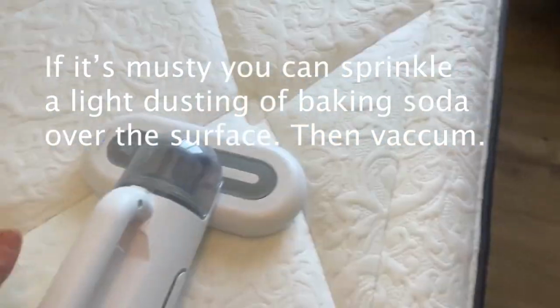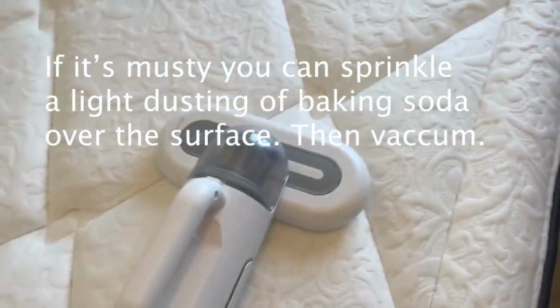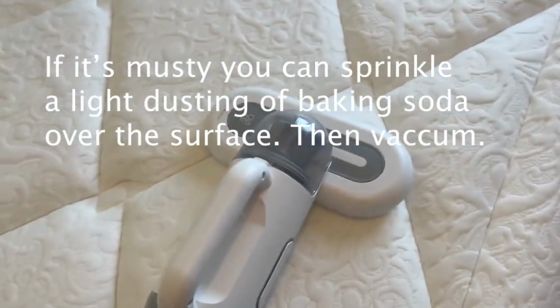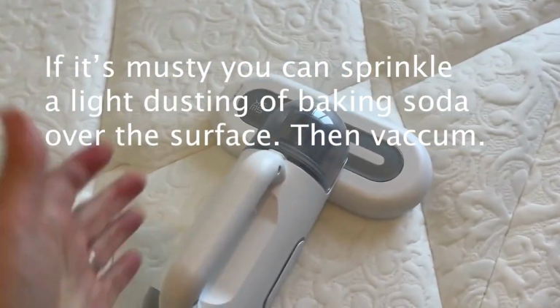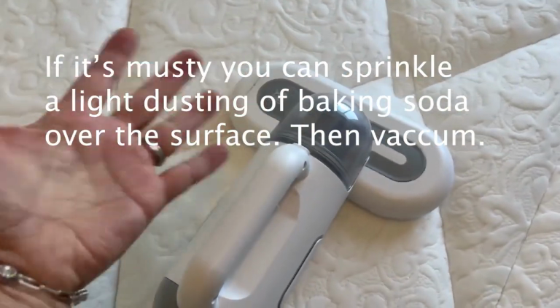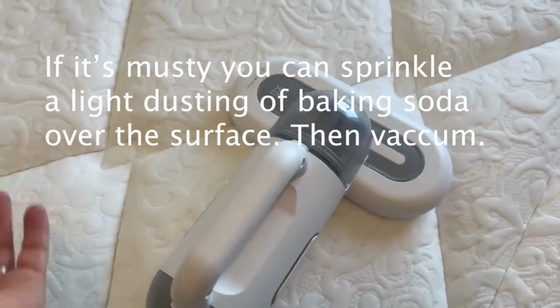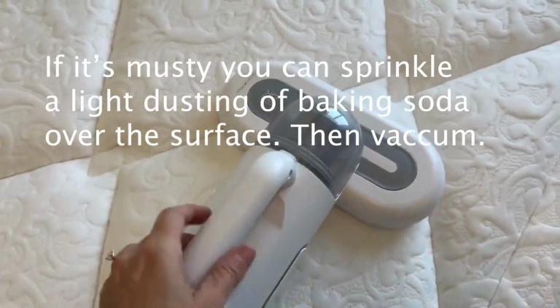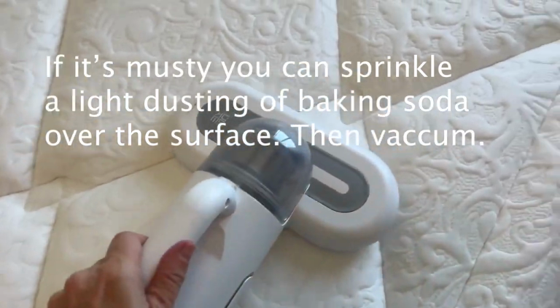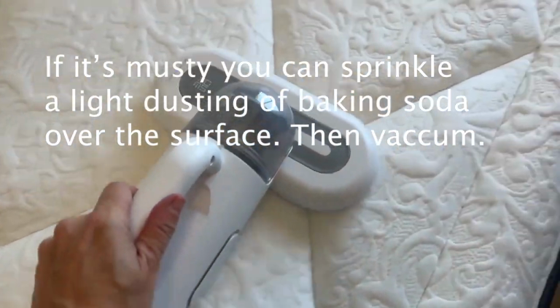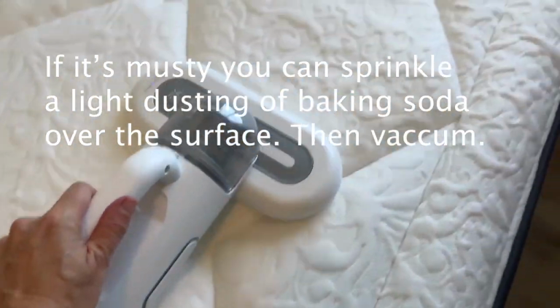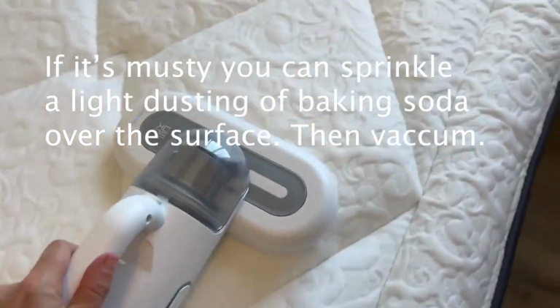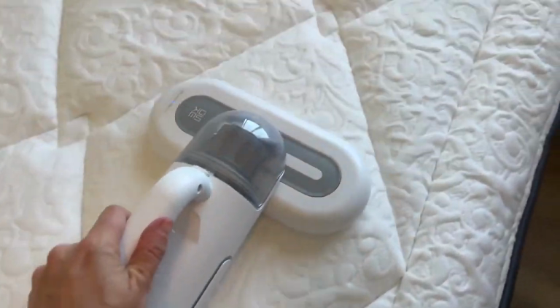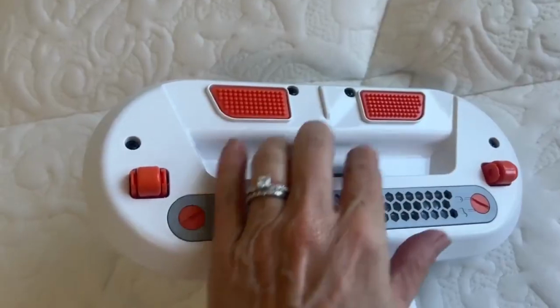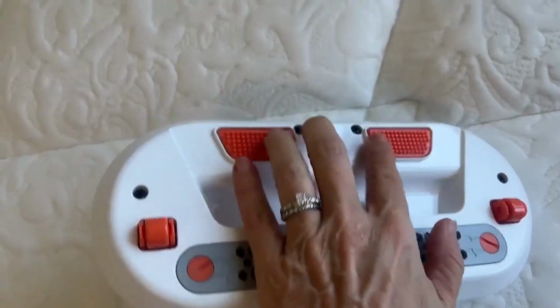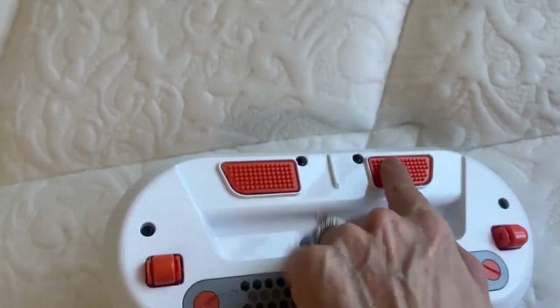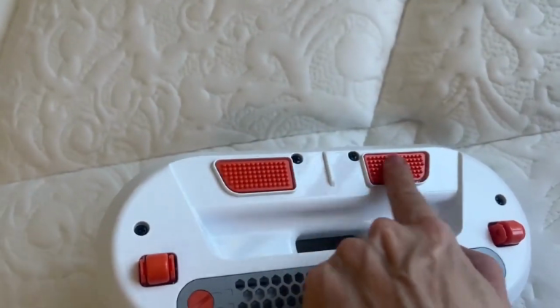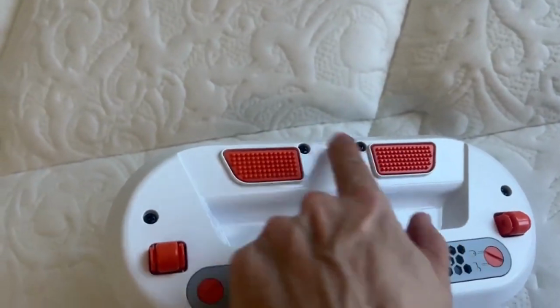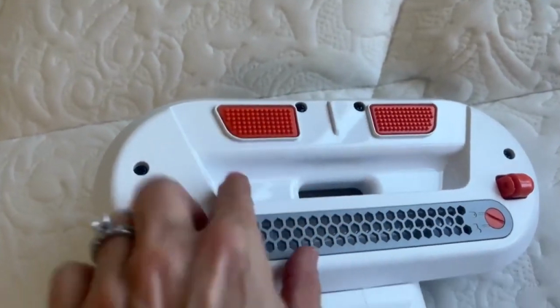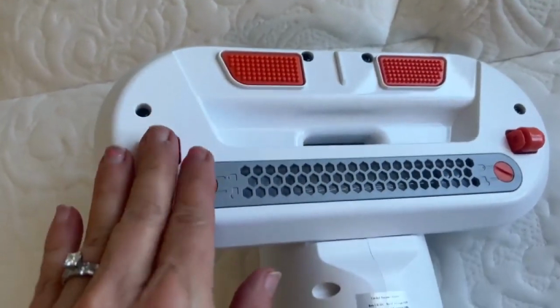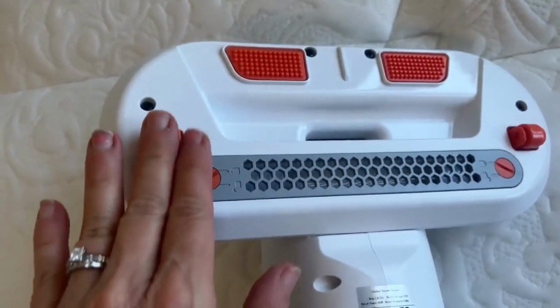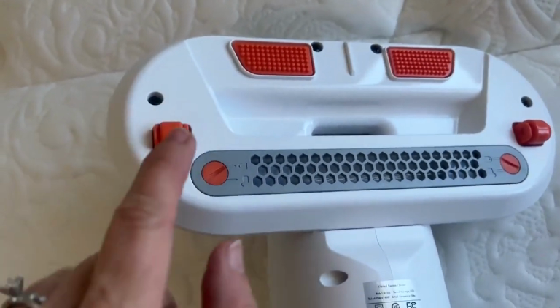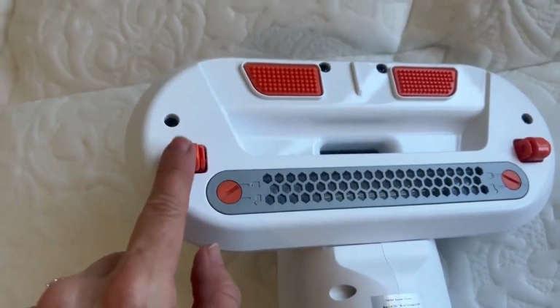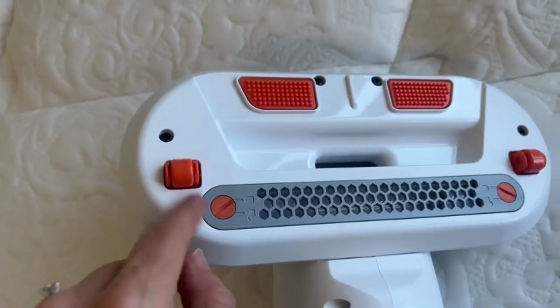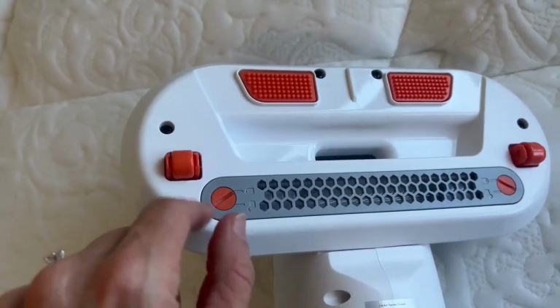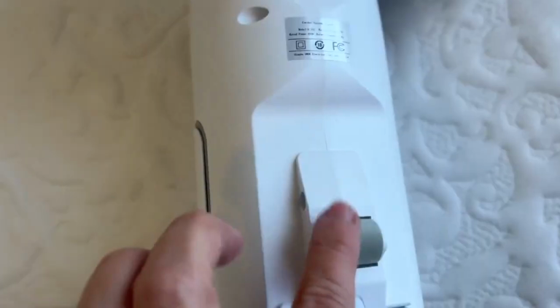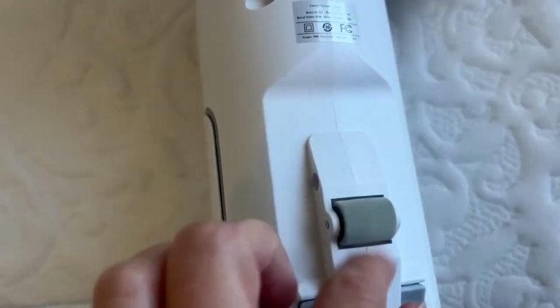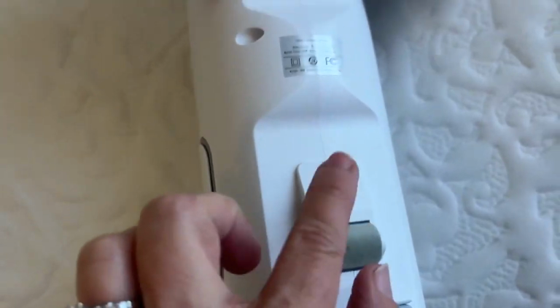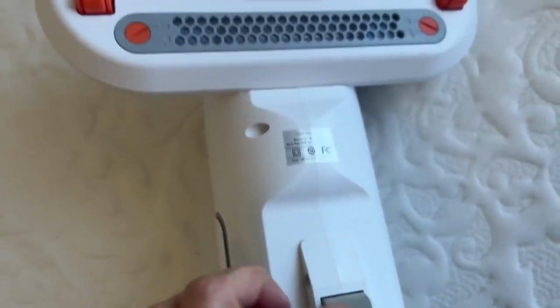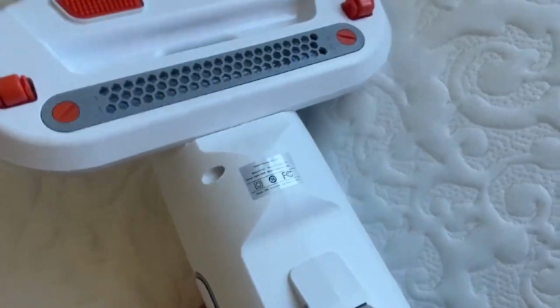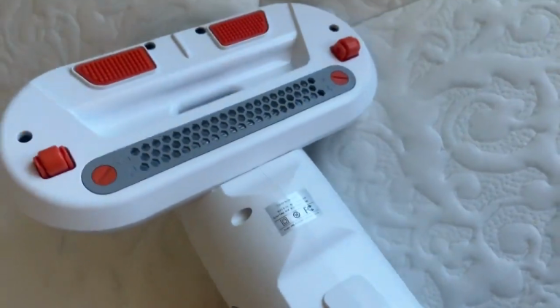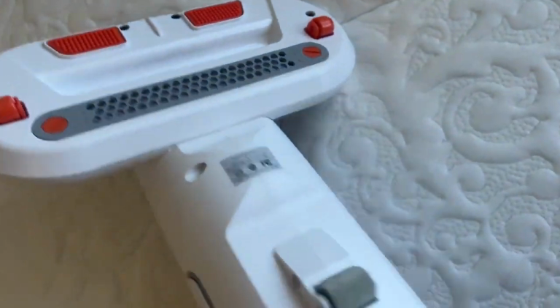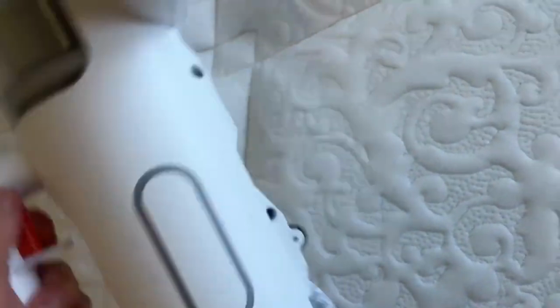The nice thing is you don't have to hold it down — you can just push it. This kind of agitates it a little bit. This has rollers; there's a roller here. So easy to use.